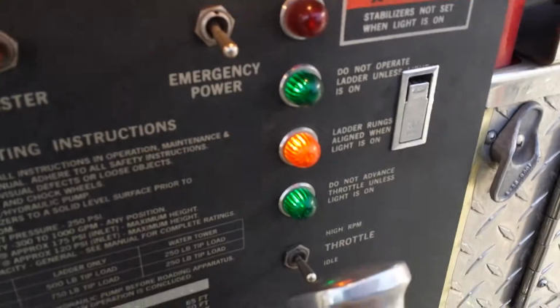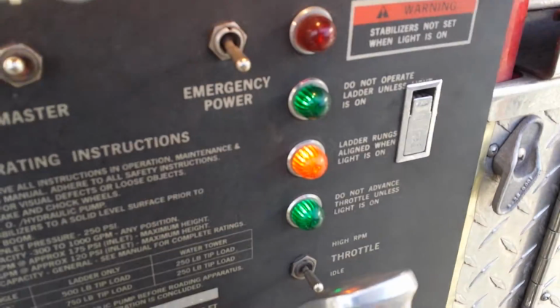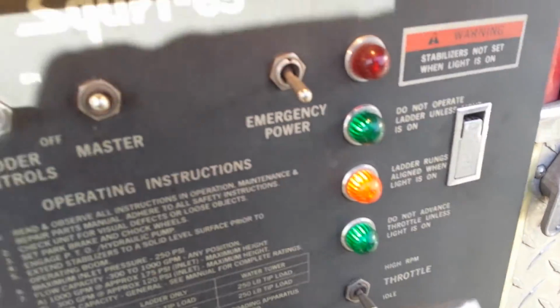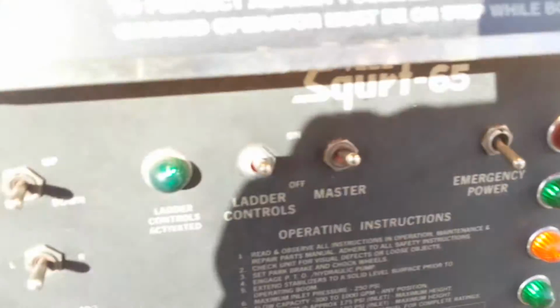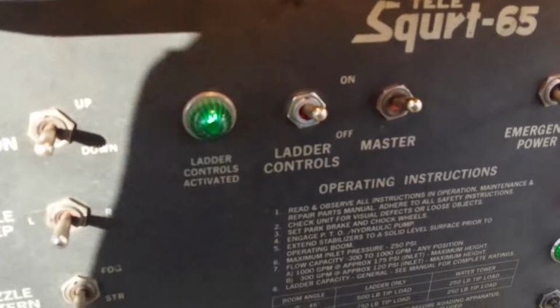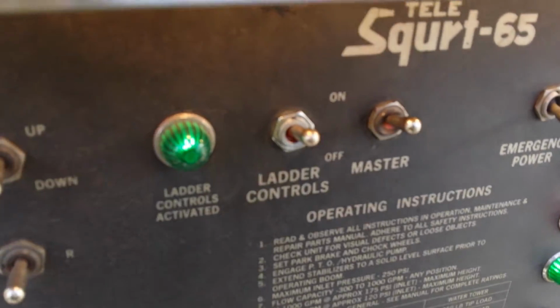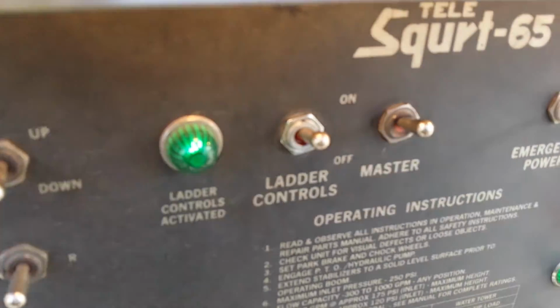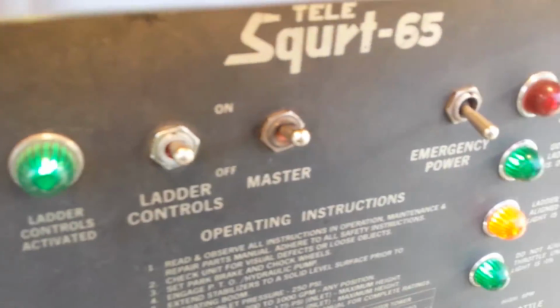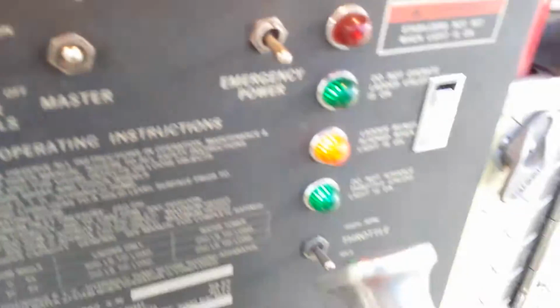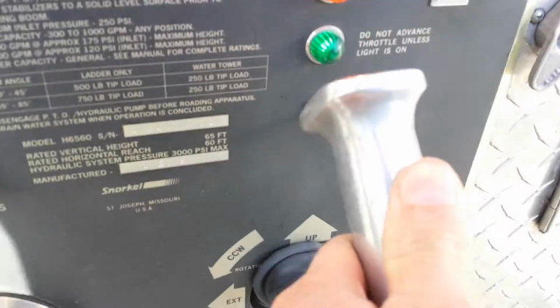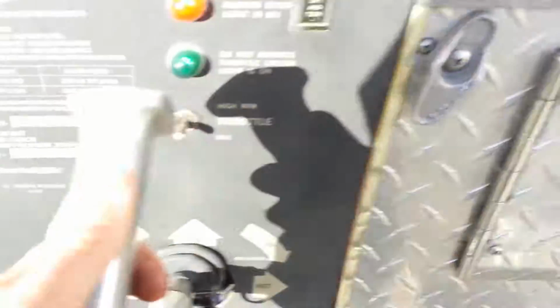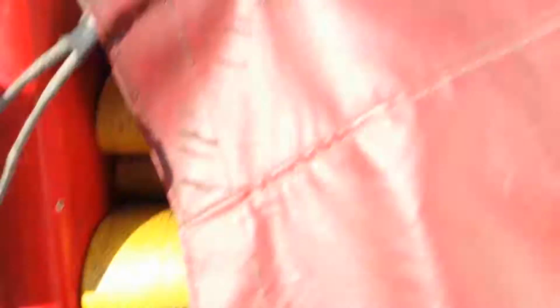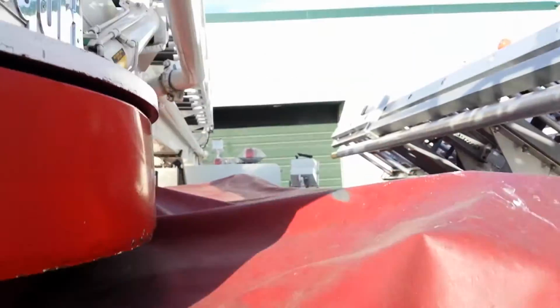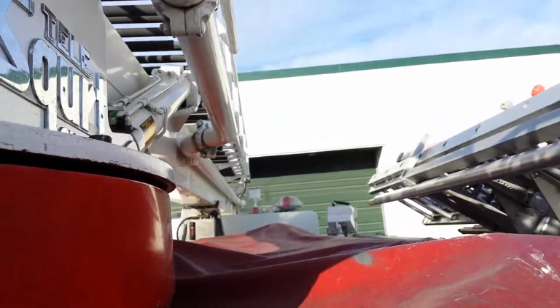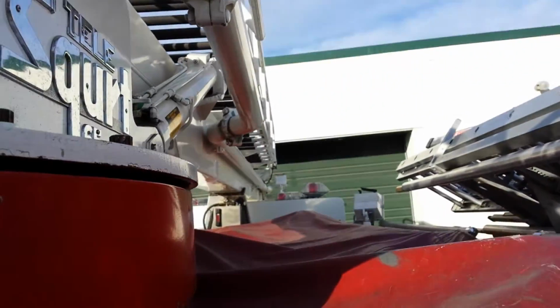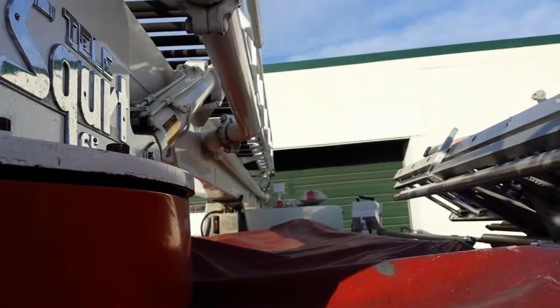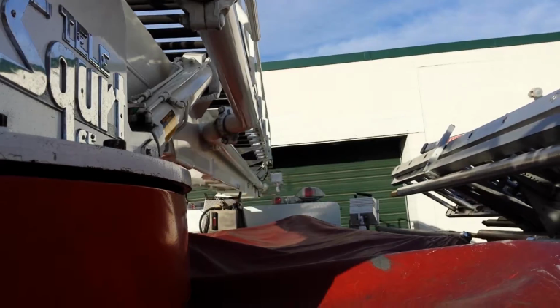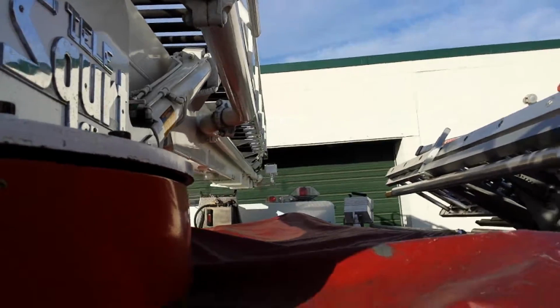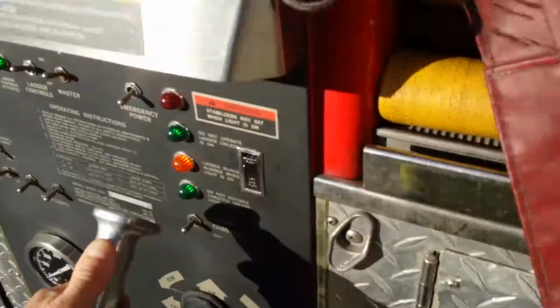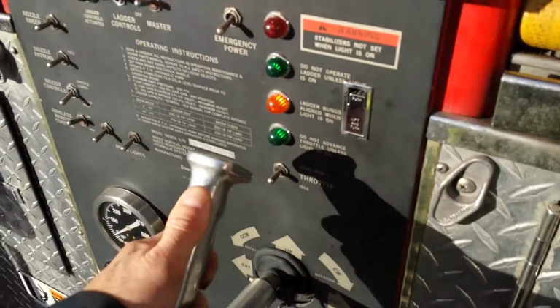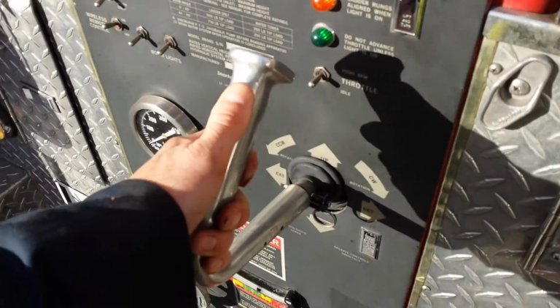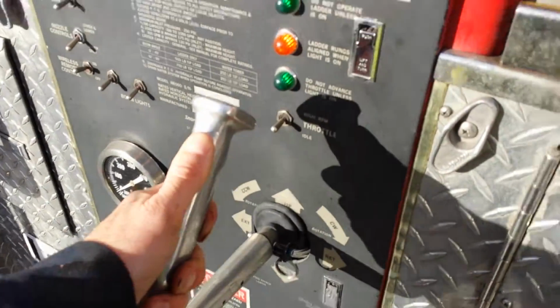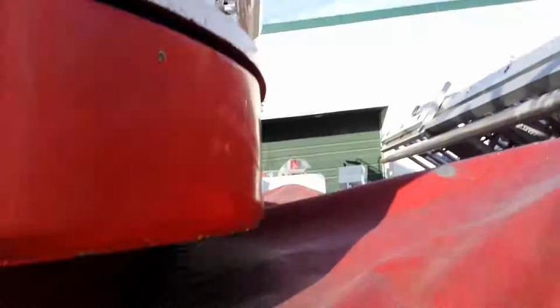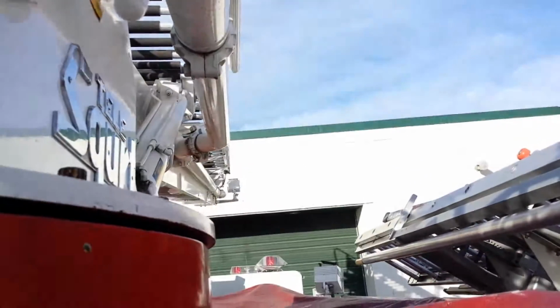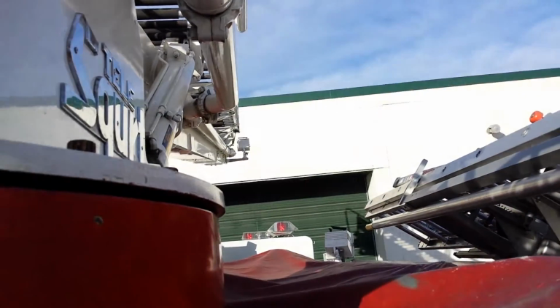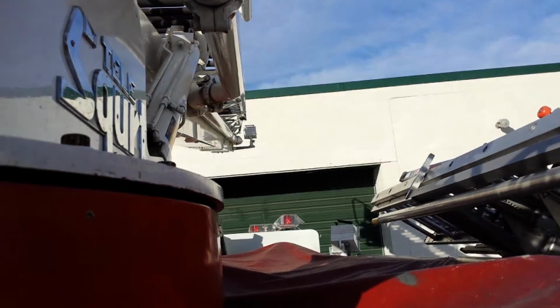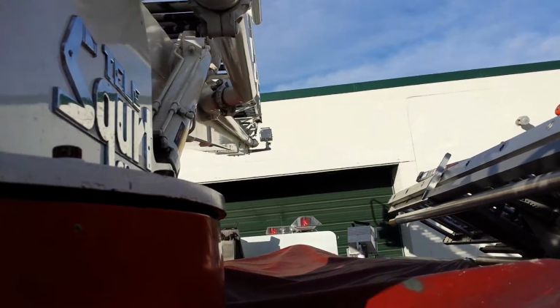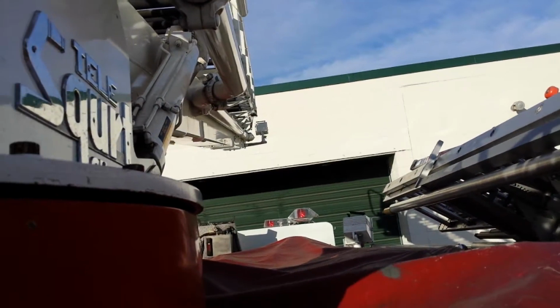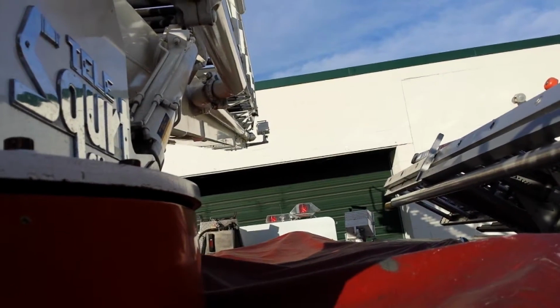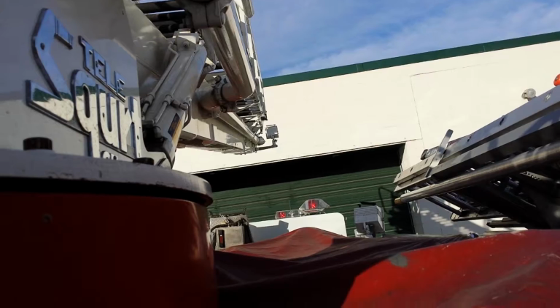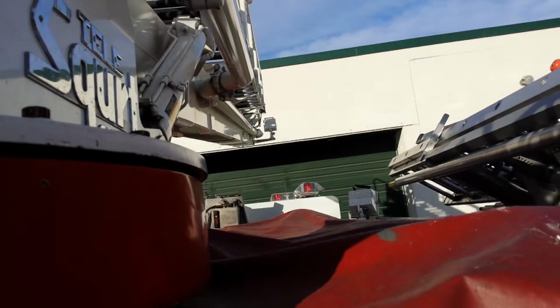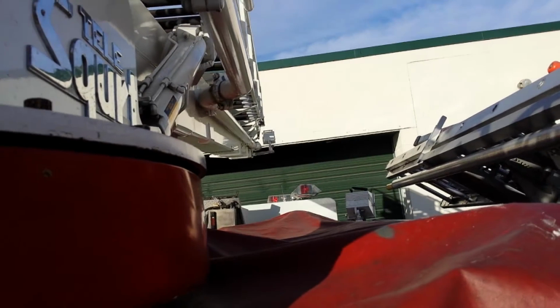Green lights on. Green lights on, controls in. Up. There it goes — I didn't touch anything. Still holding up, still holding it in the up position.